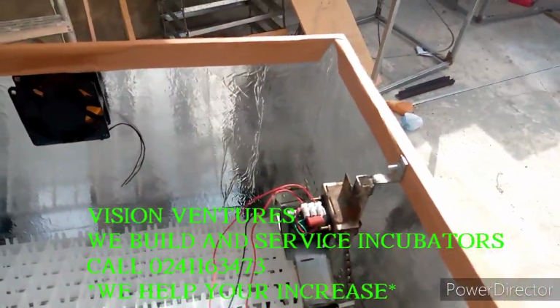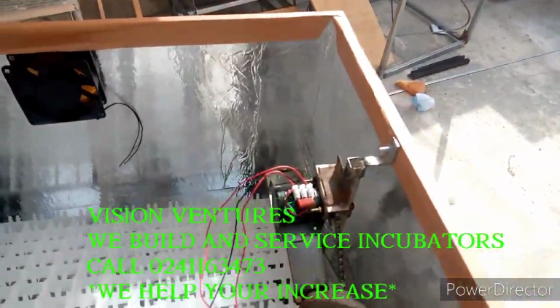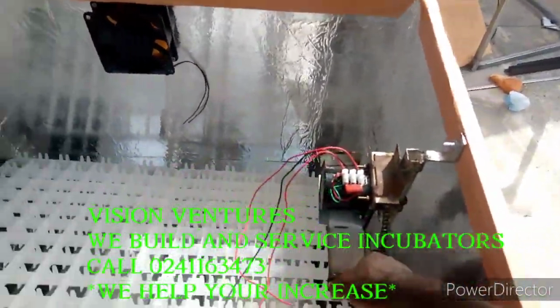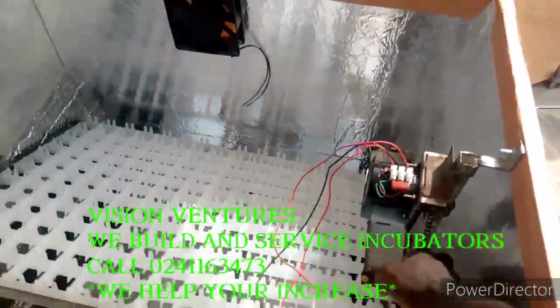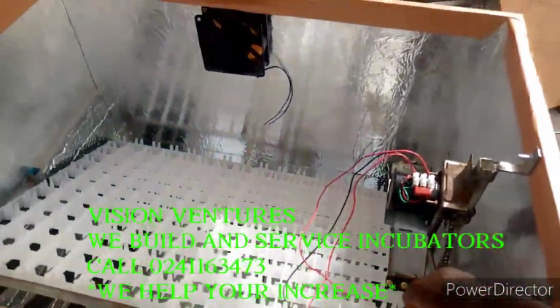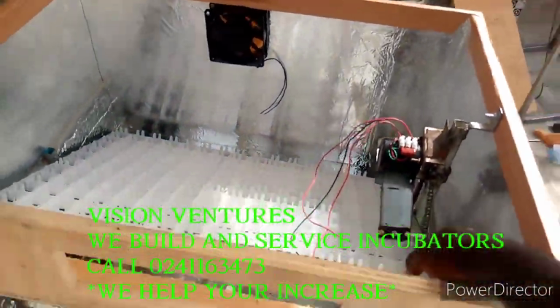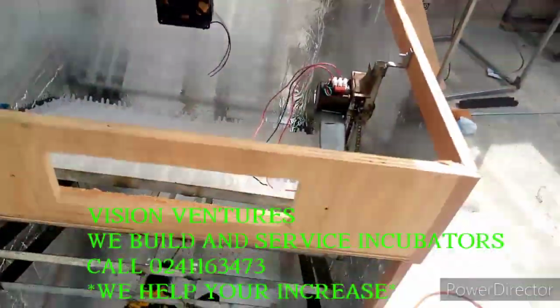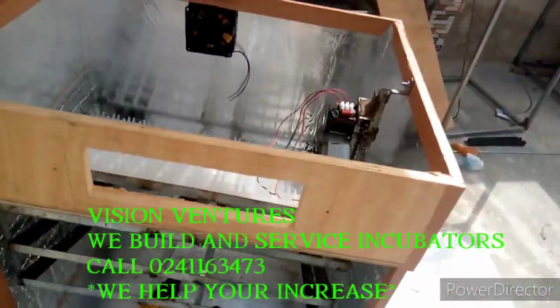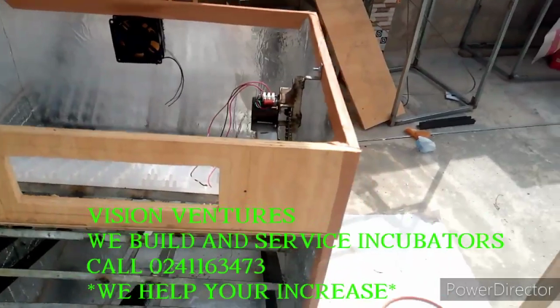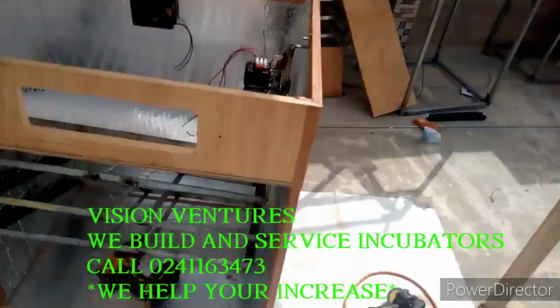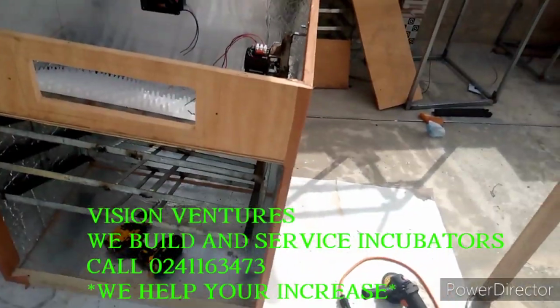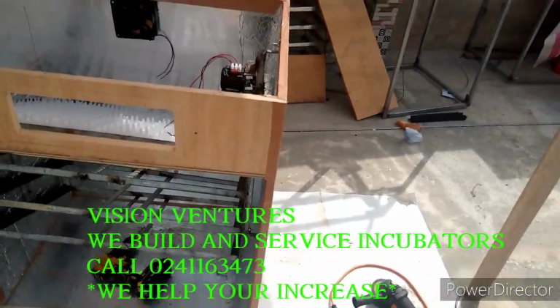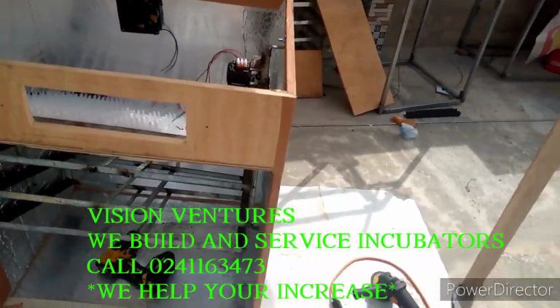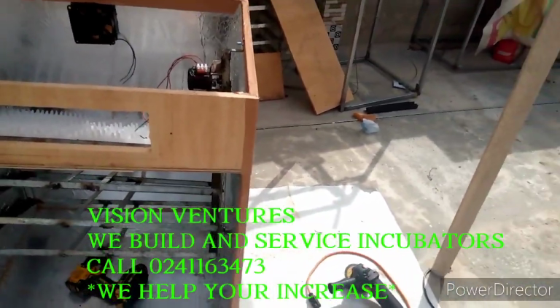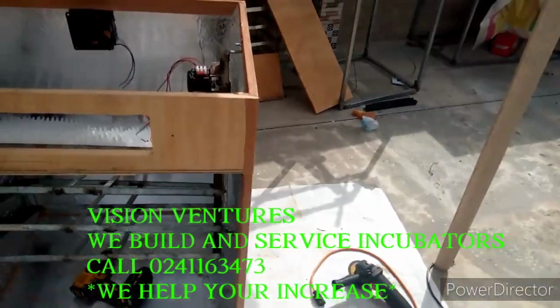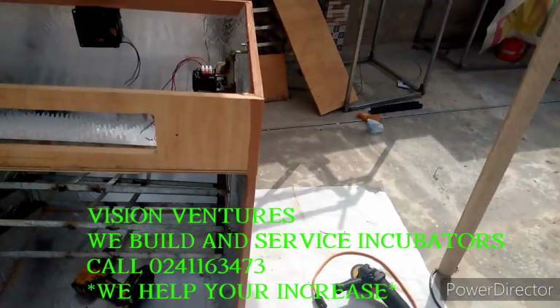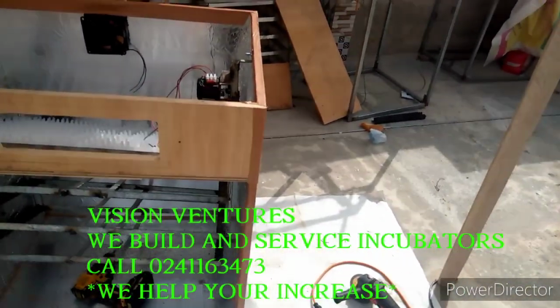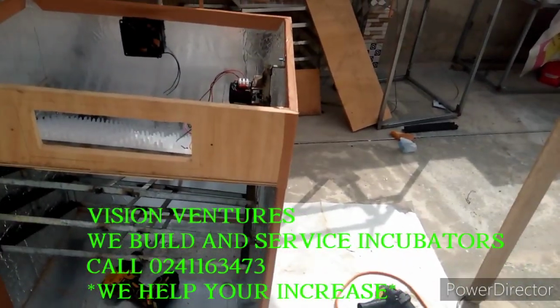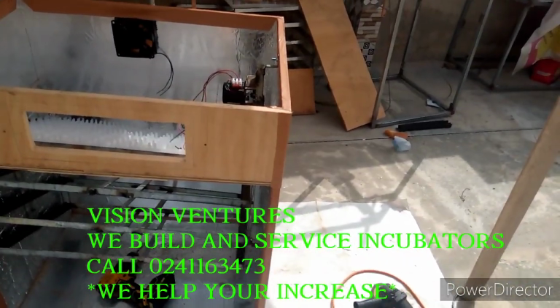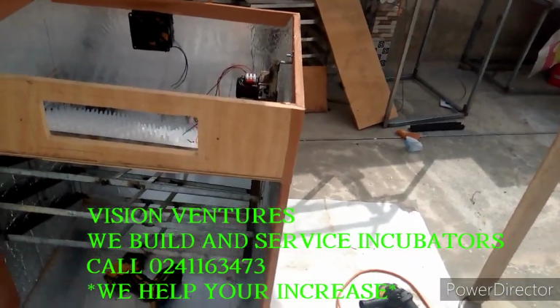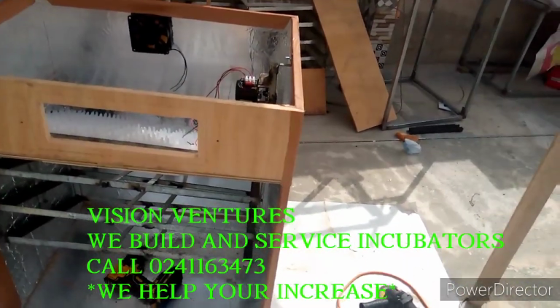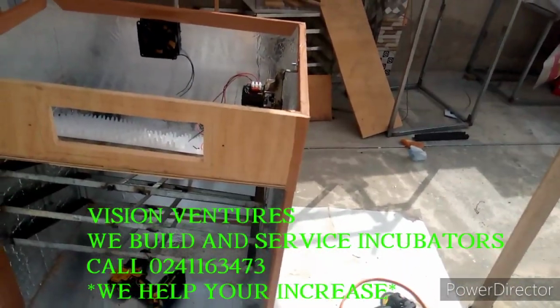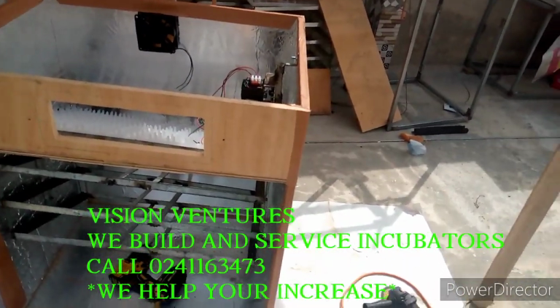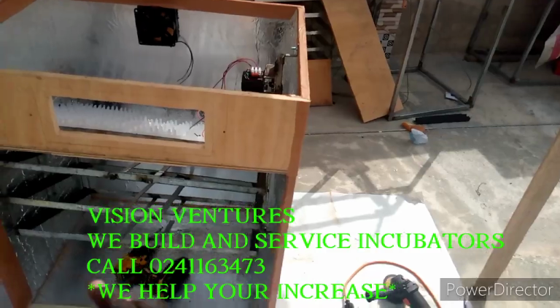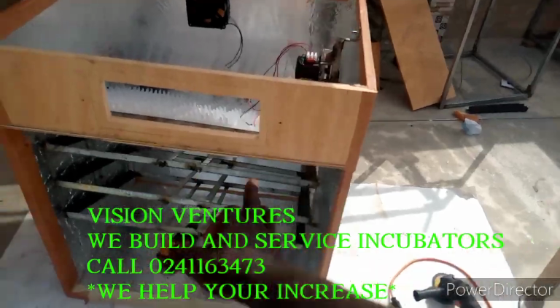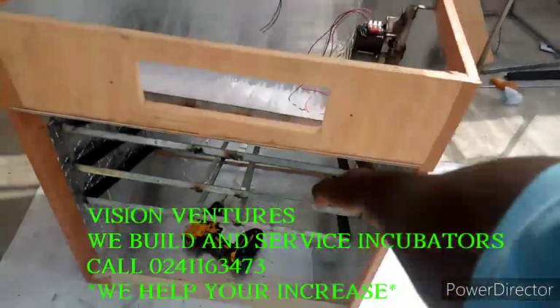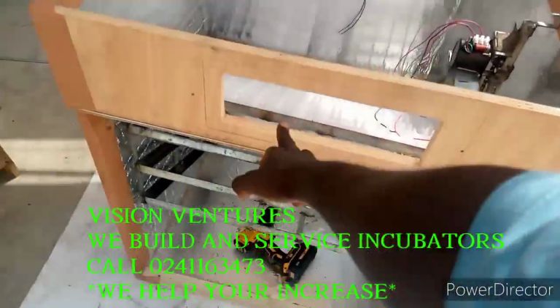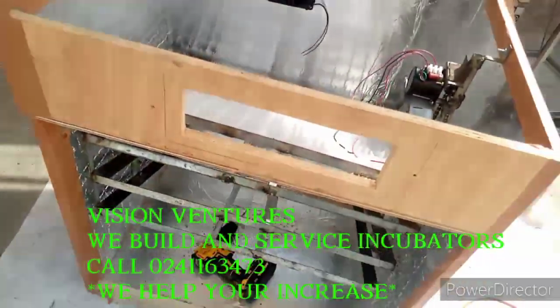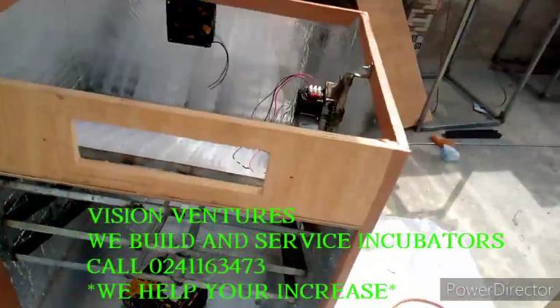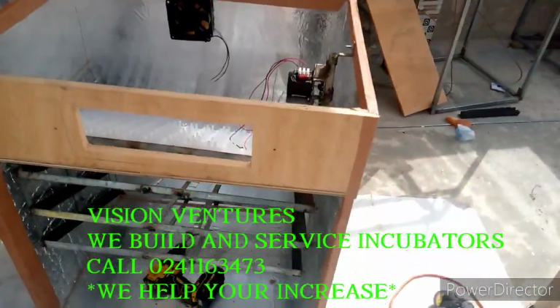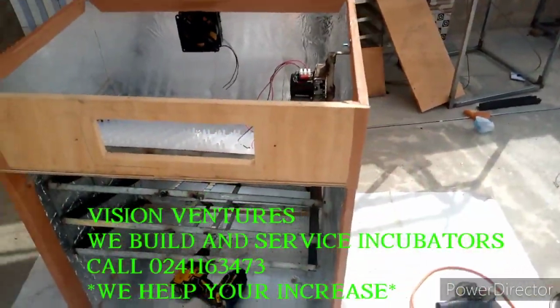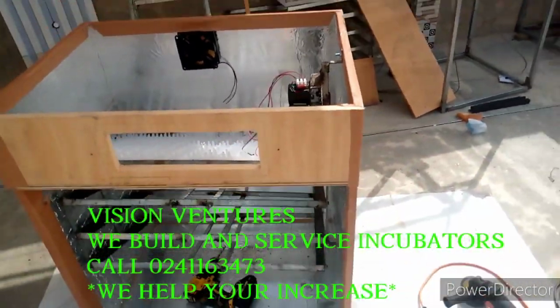Everything is set now — it is almost completed. I just have to do some support: fix the fan, the heating, and then the controllers.